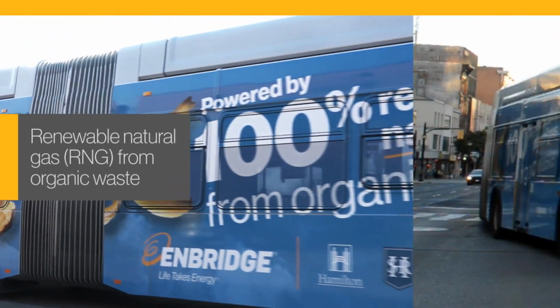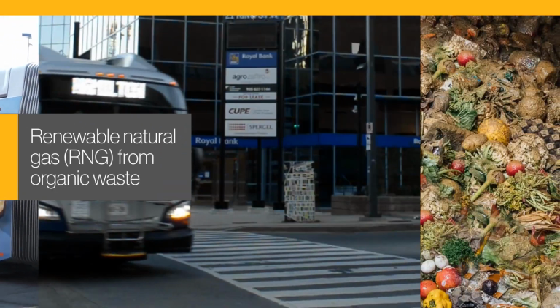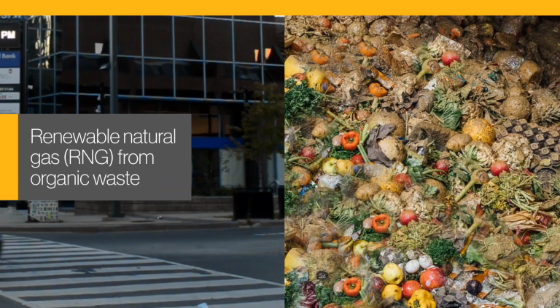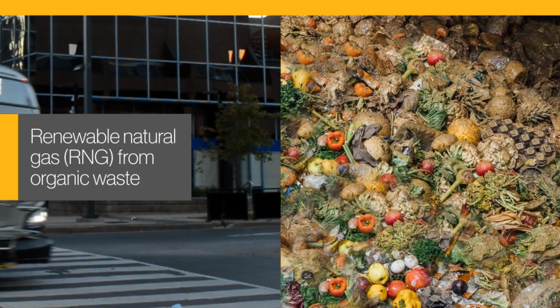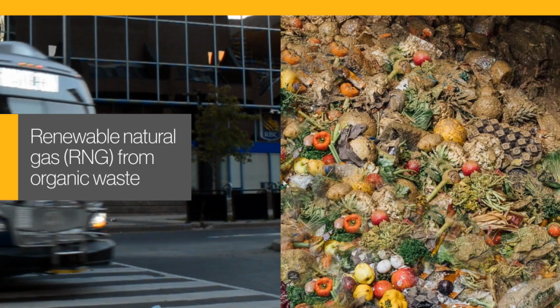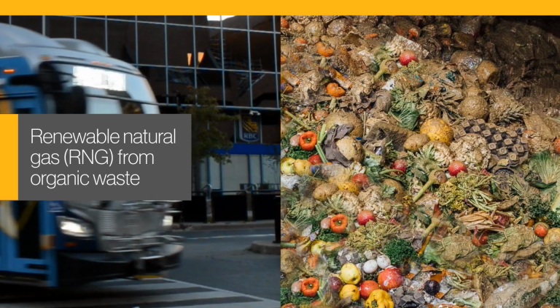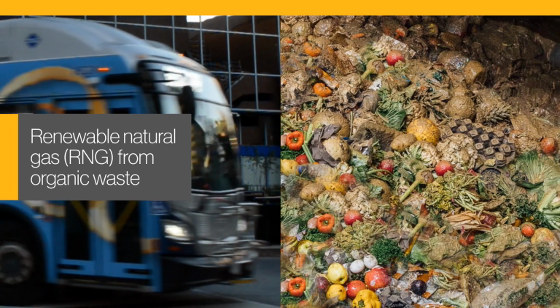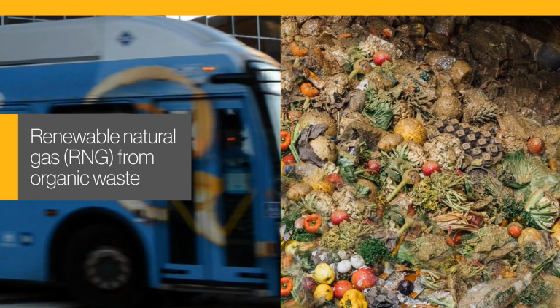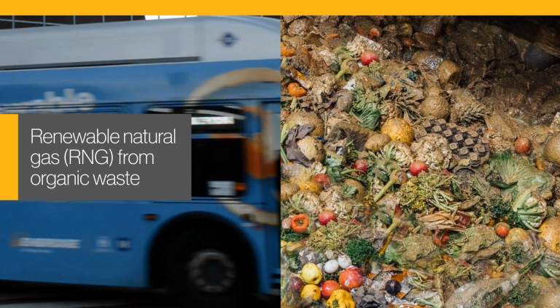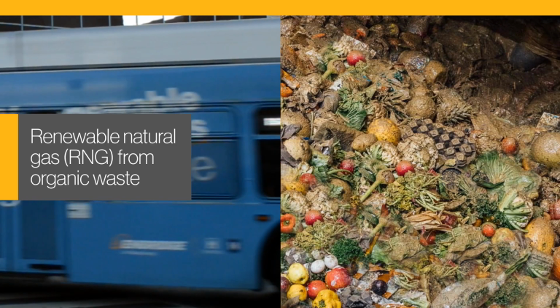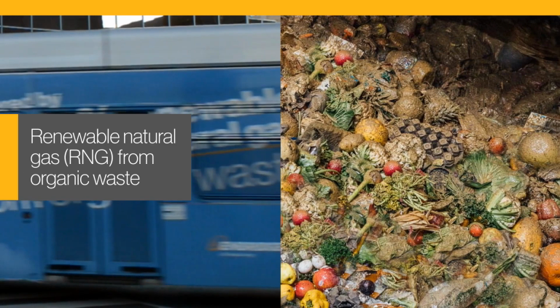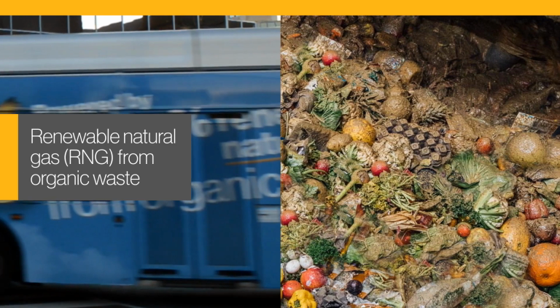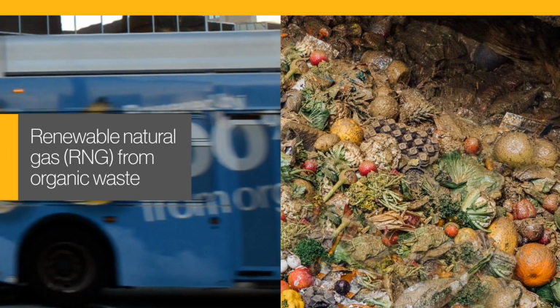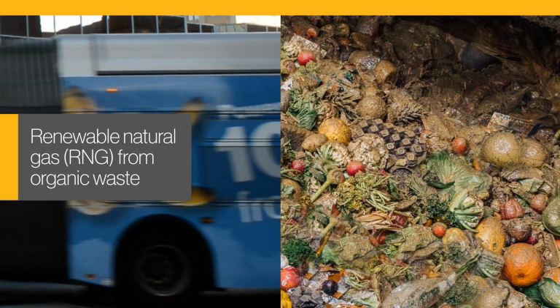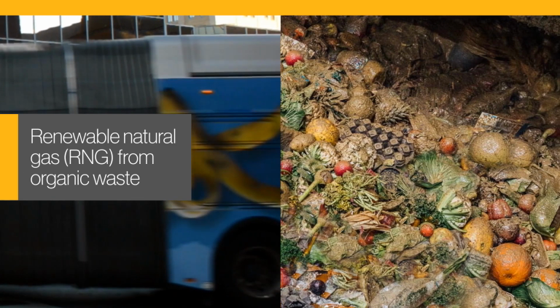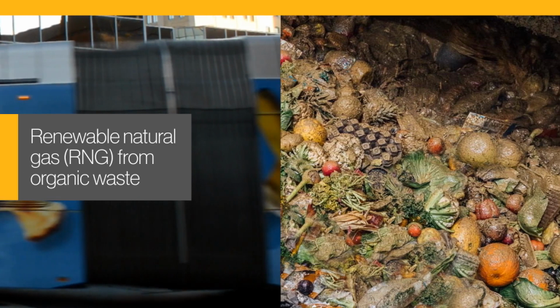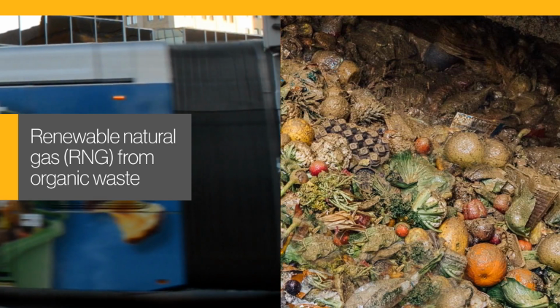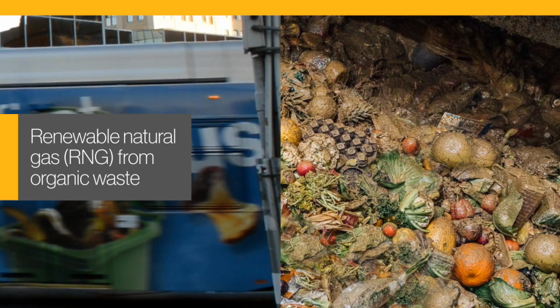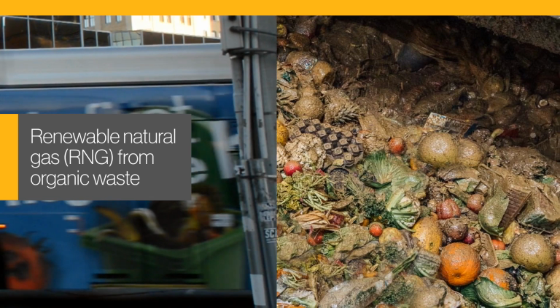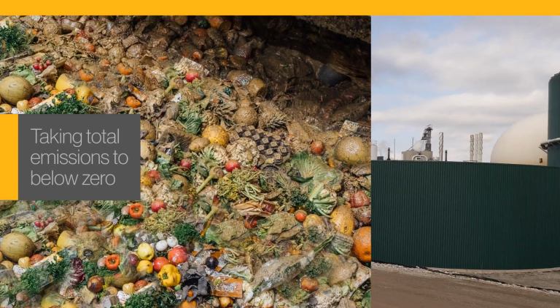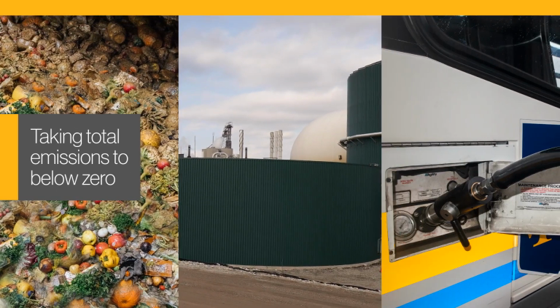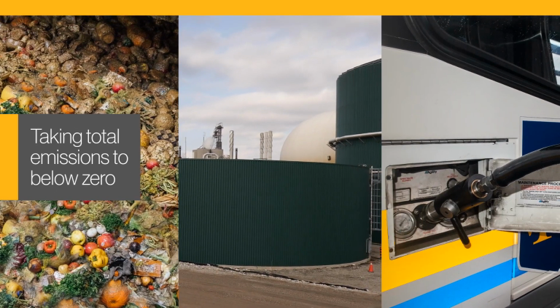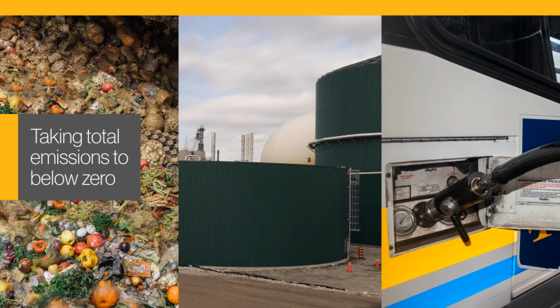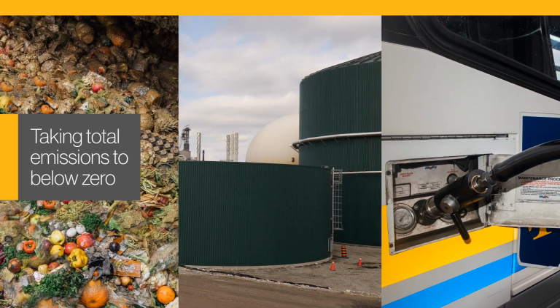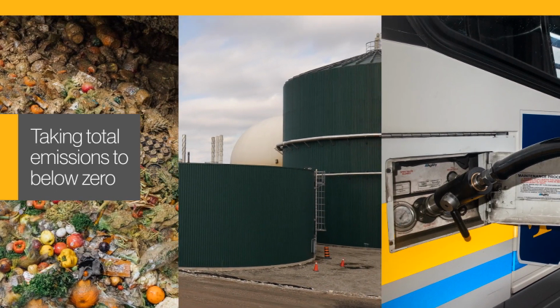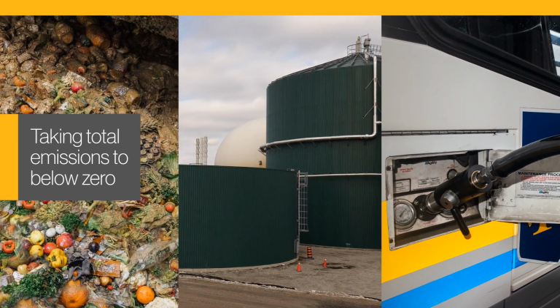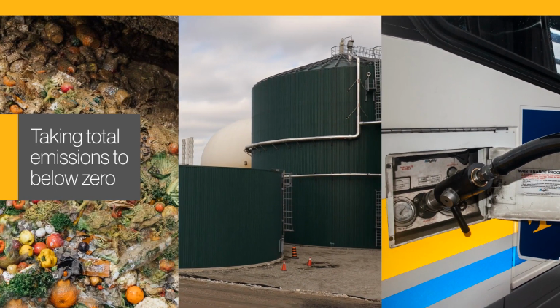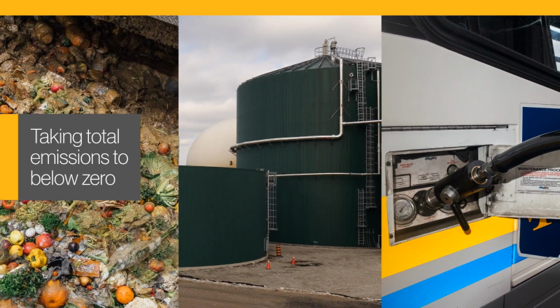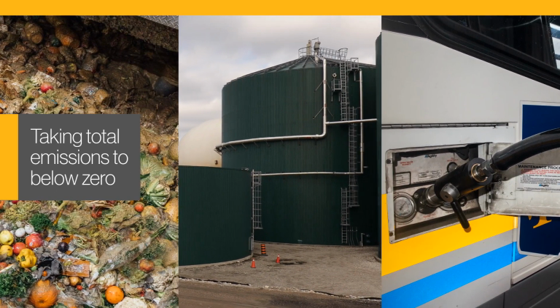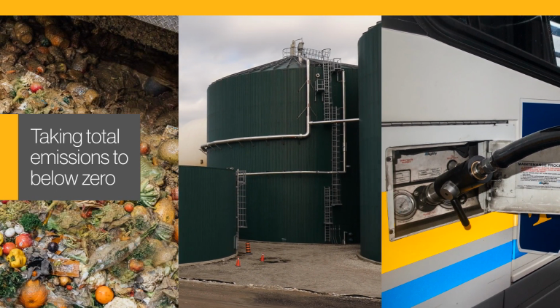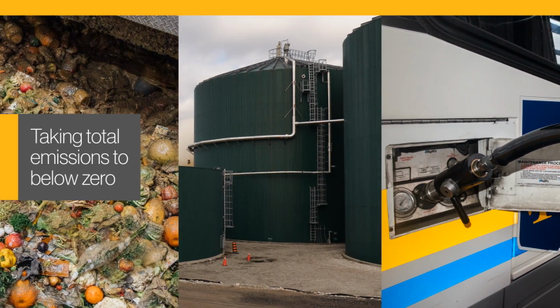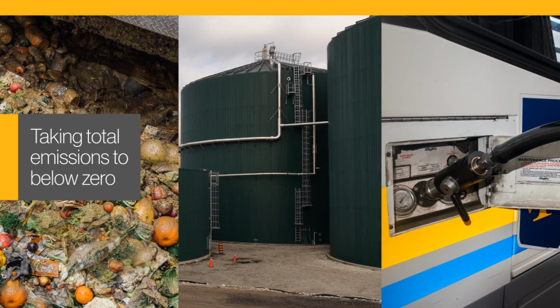By switching to renewable natural gas produced from organic waste, any vehicle can become carbon-negative. The entire process, from diverting methane to displacing diesel emissions, can take total net emissions to below zero.